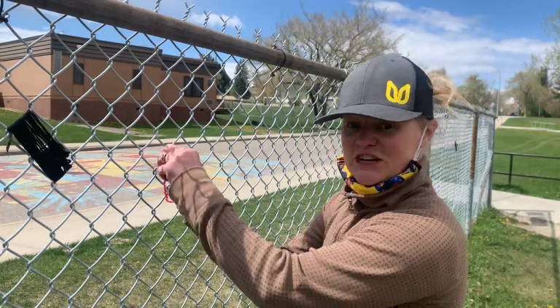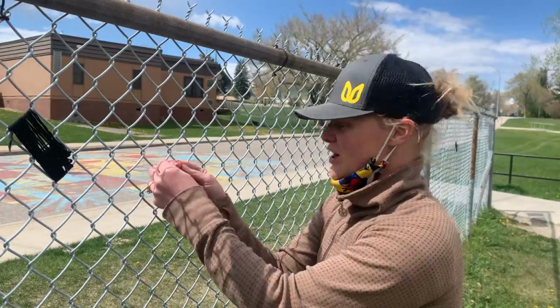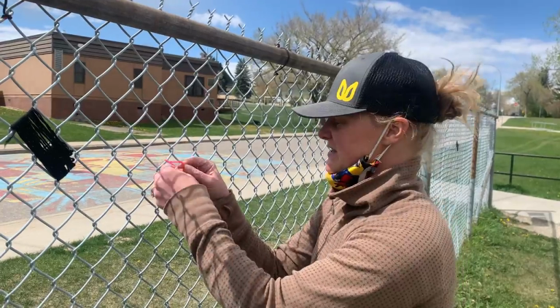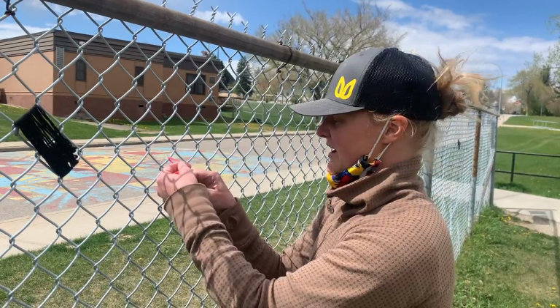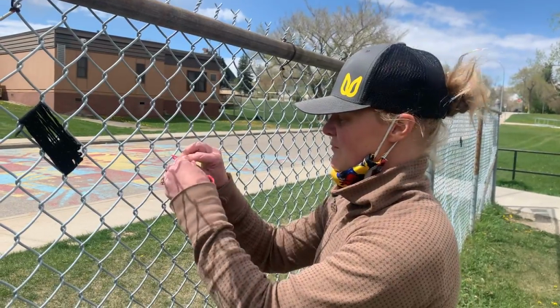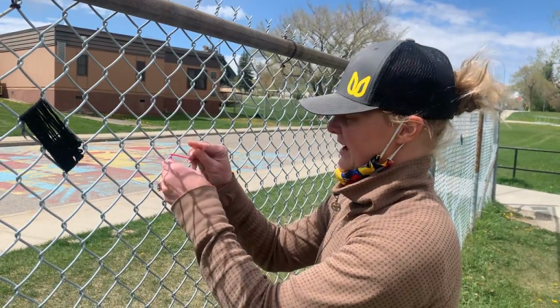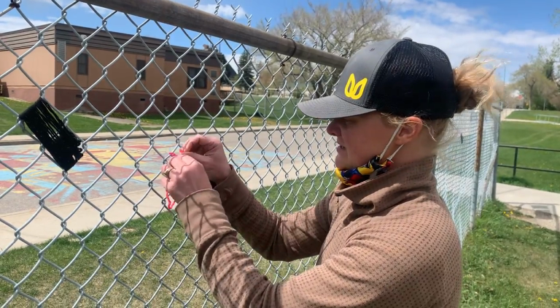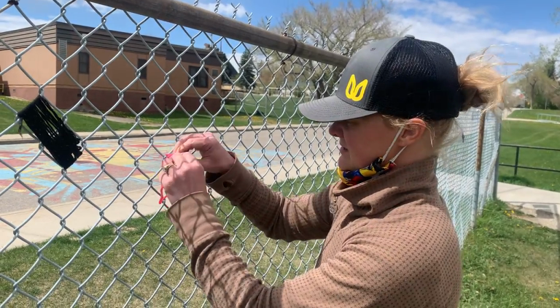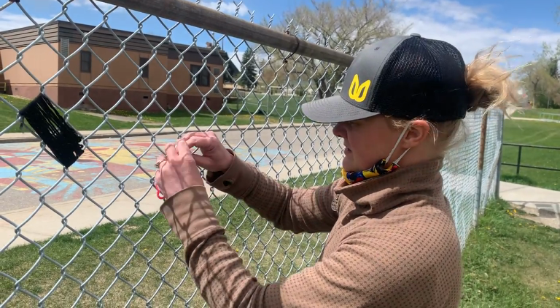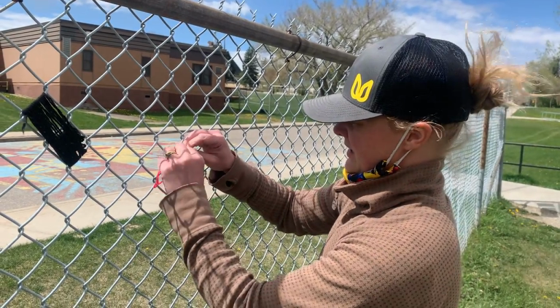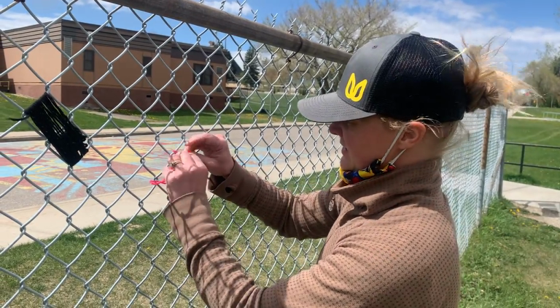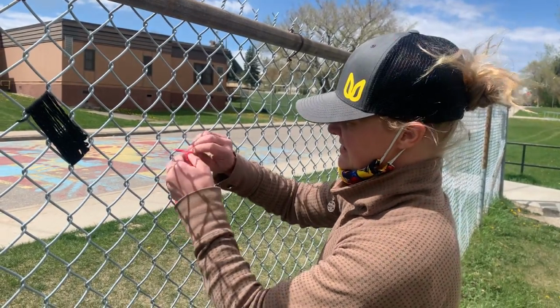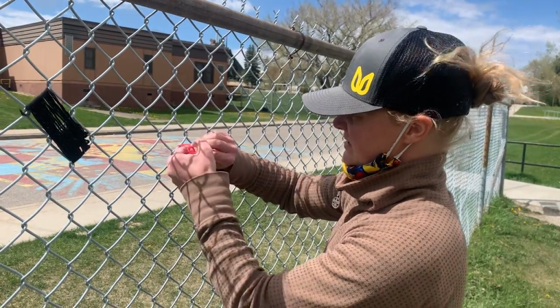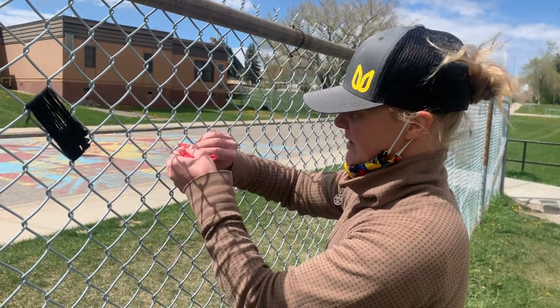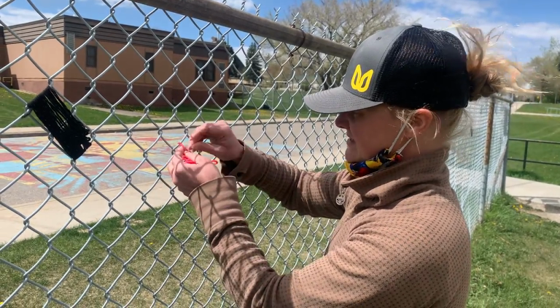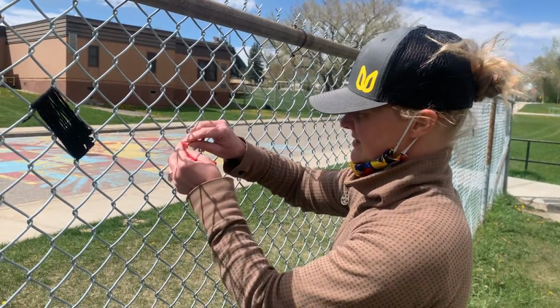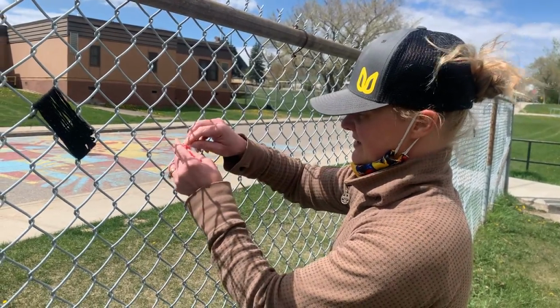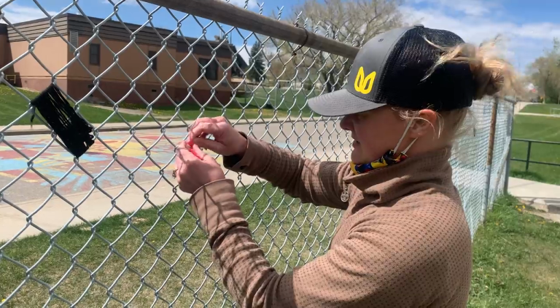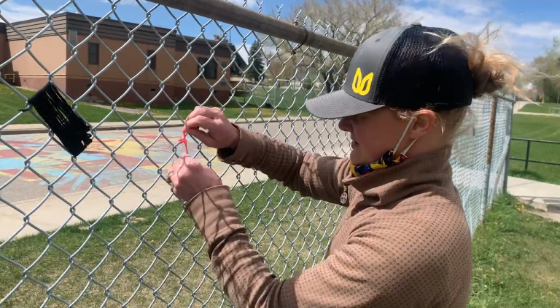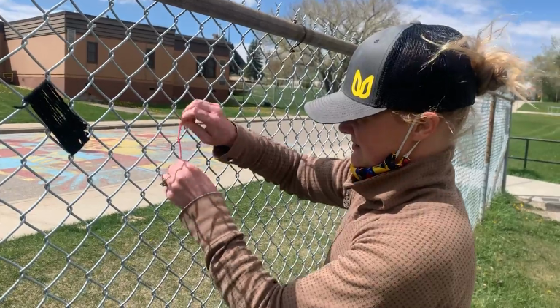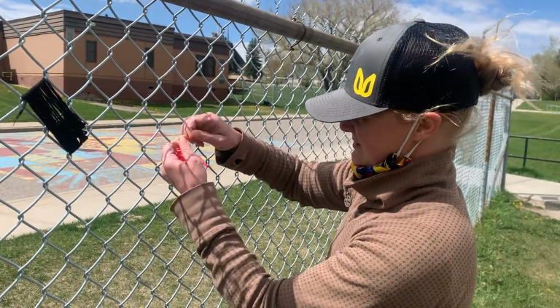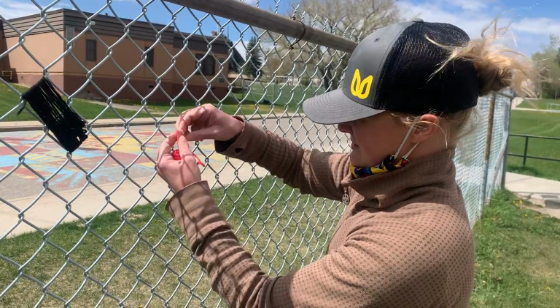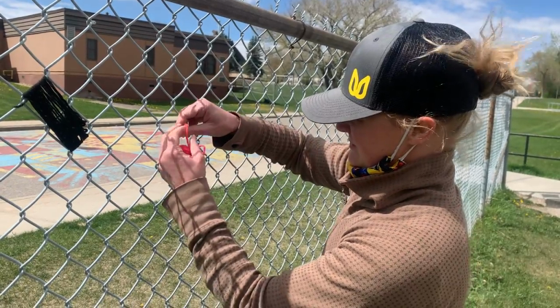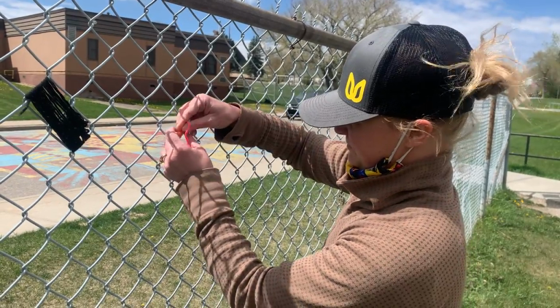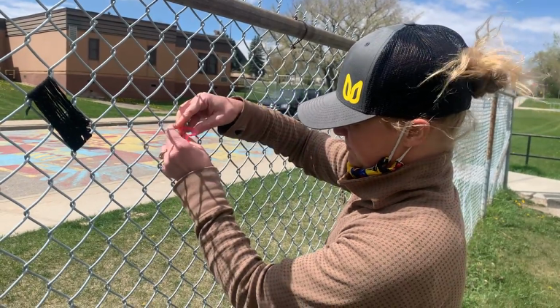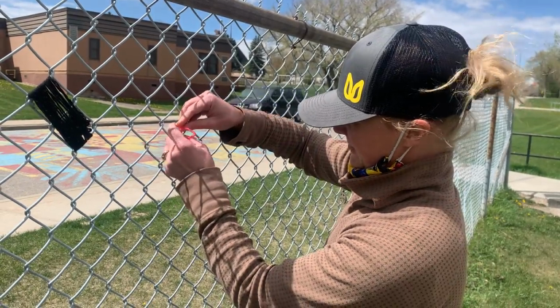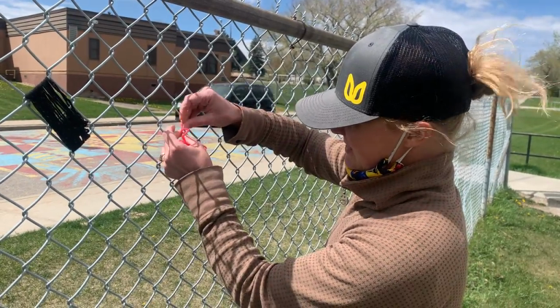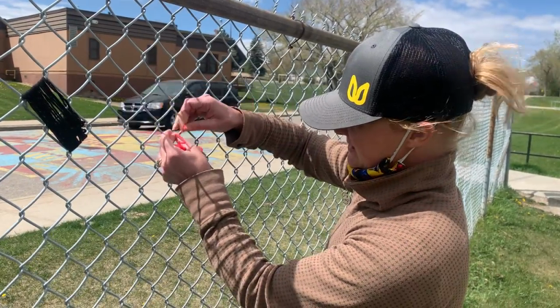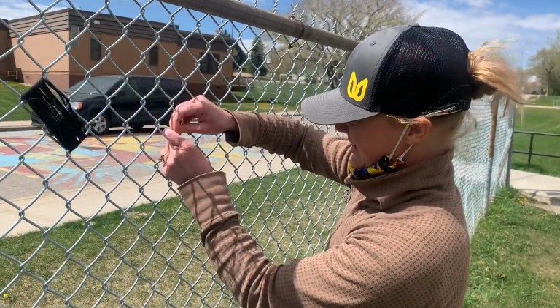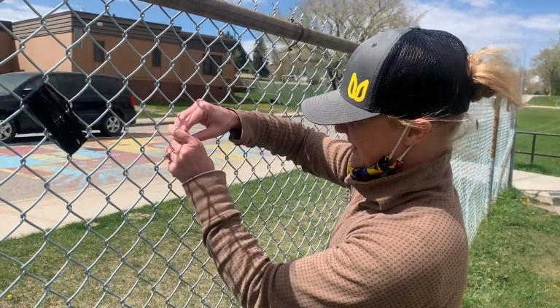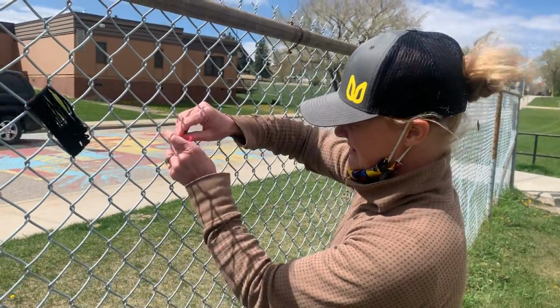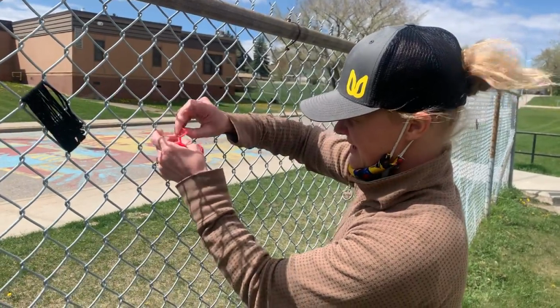You're going to start by tying off one end — I just tie it twice — and then tuck that little end in there.